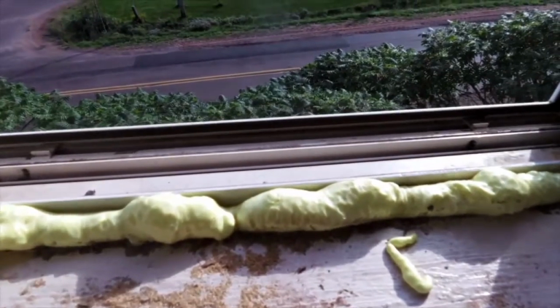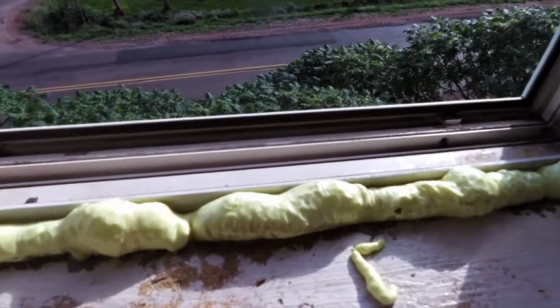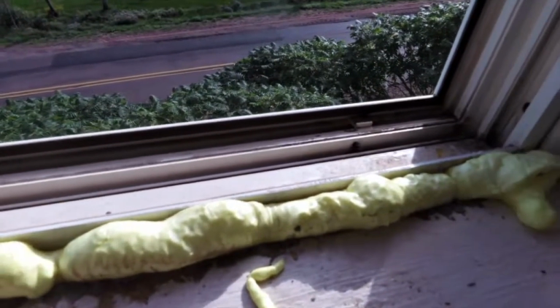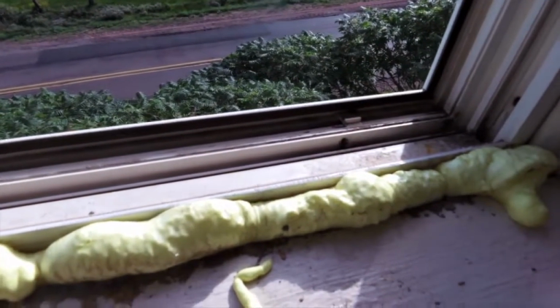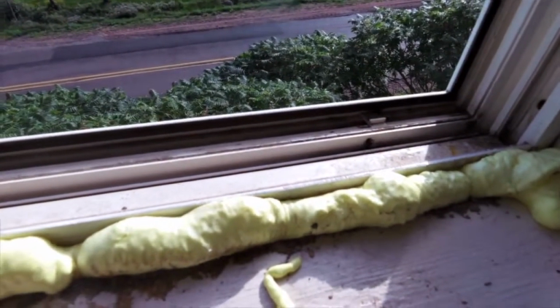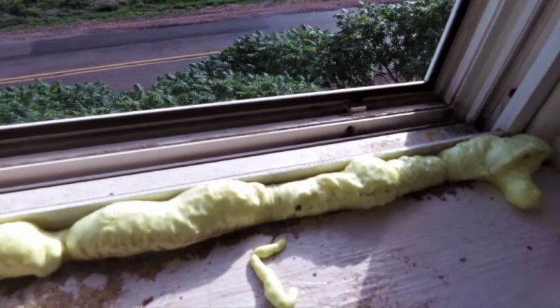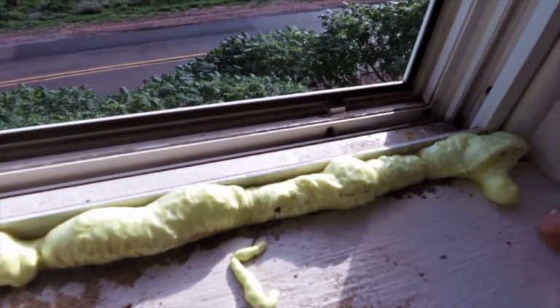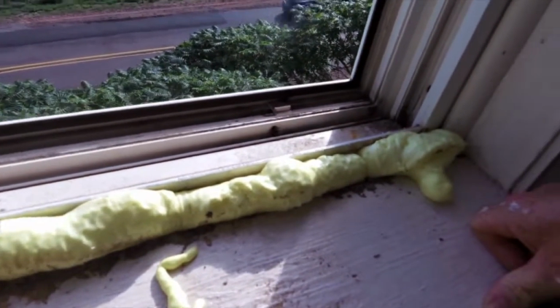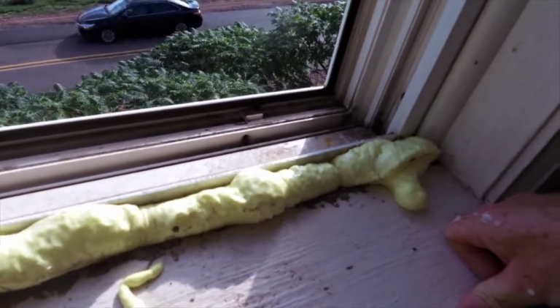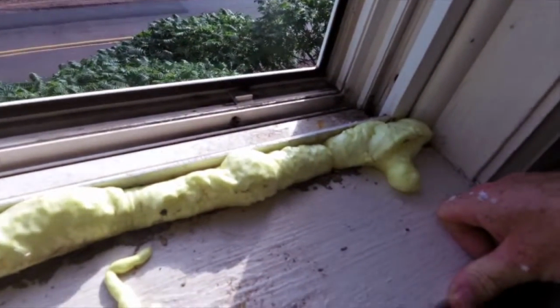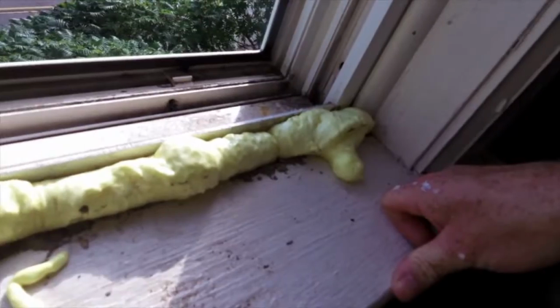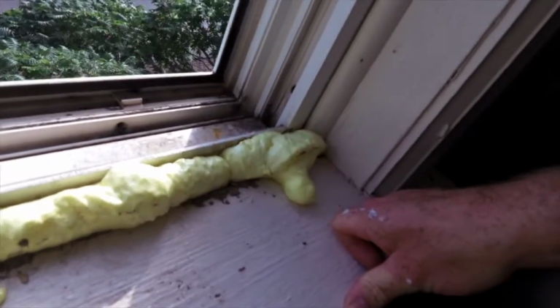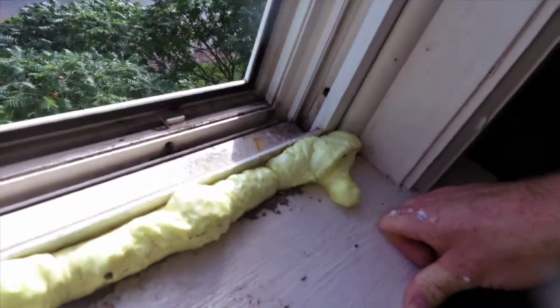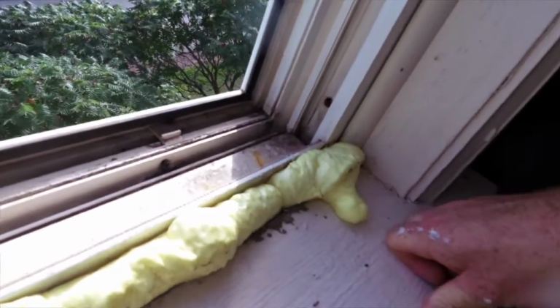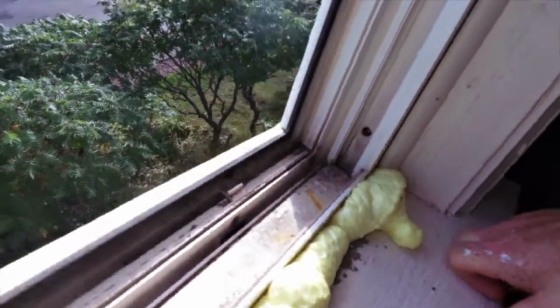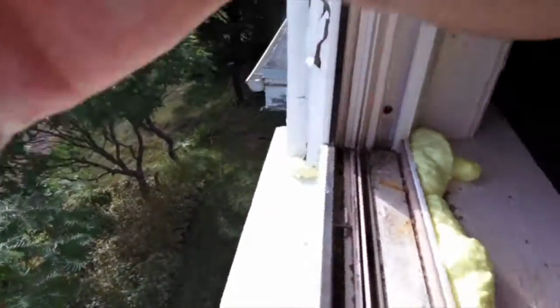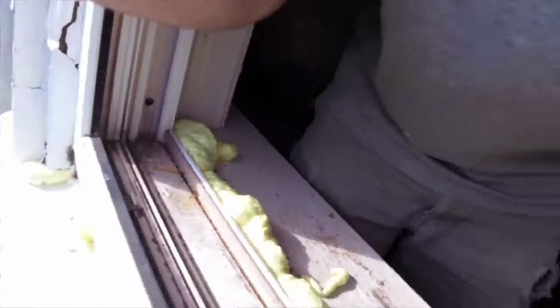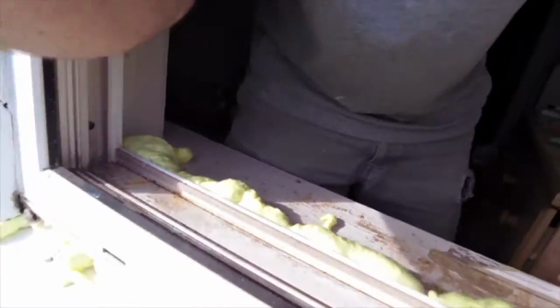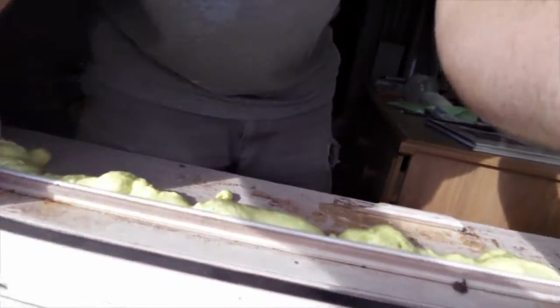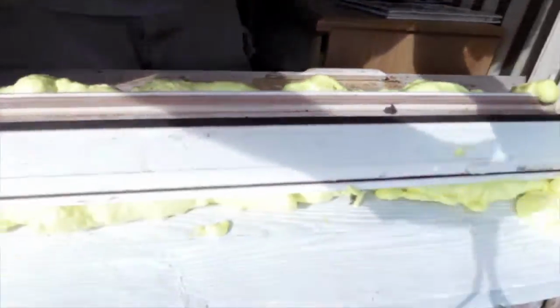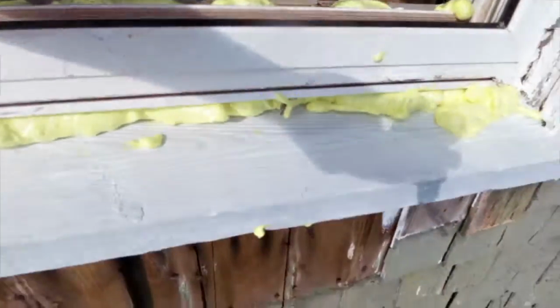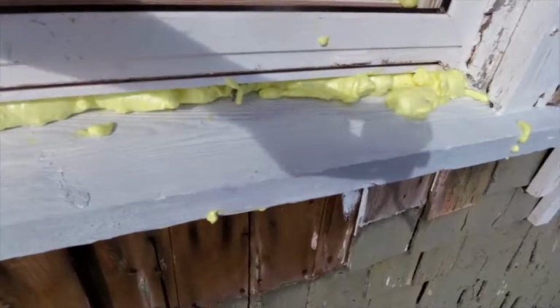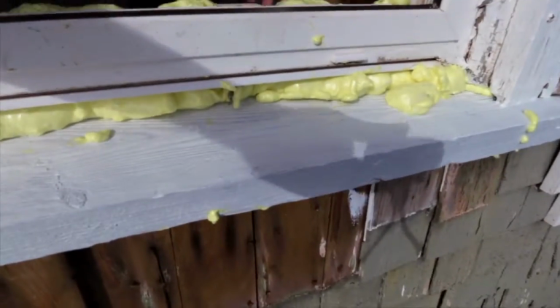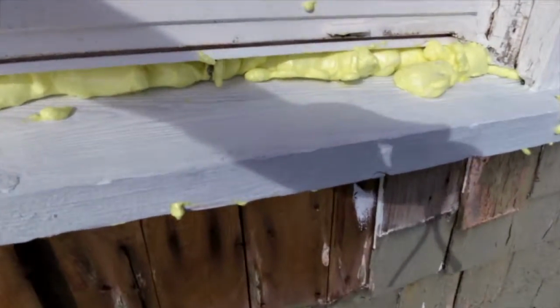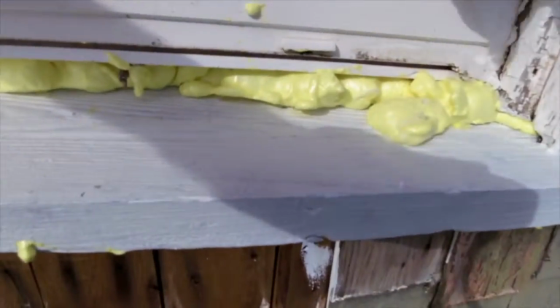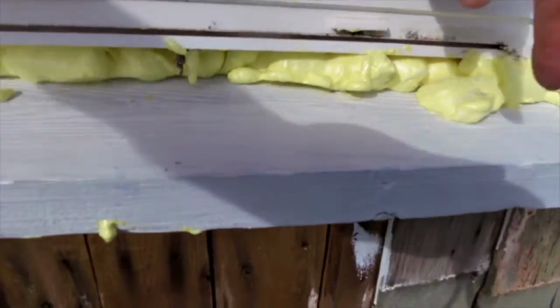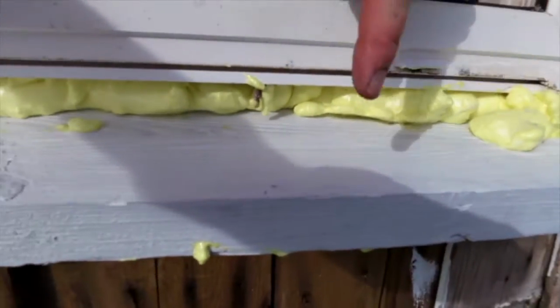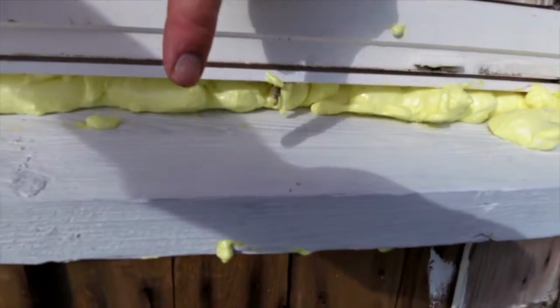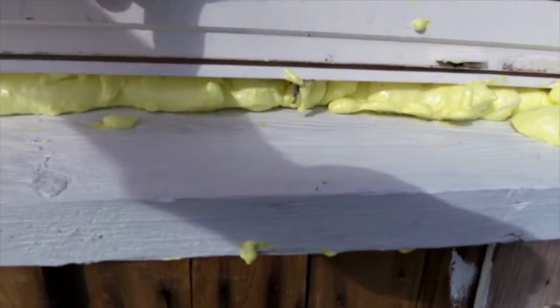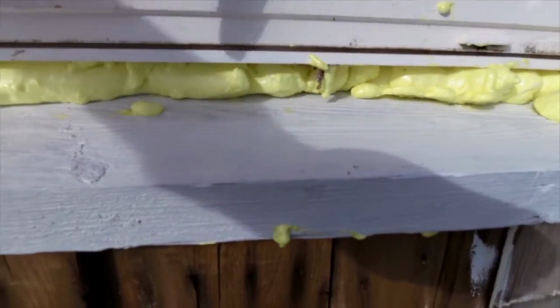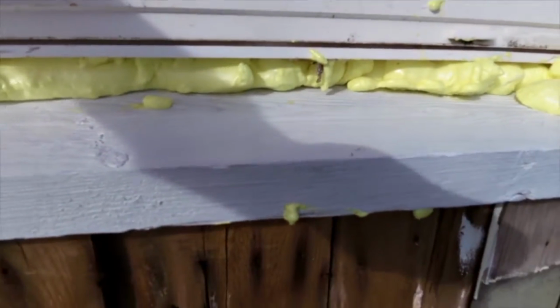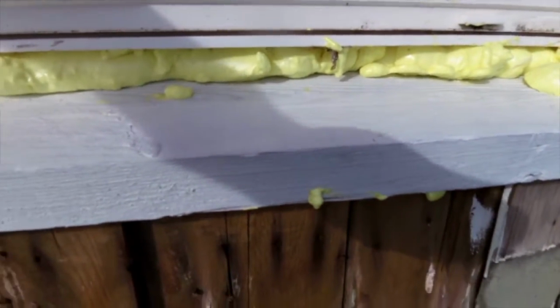Hey guys, everything new and it's on here - you're looking at a windowsill repair job. I just finished putting new sills in; these sills were all rotten with dry rot.